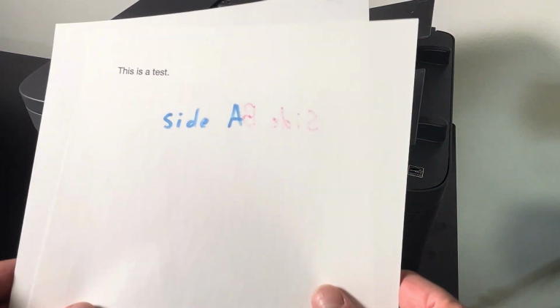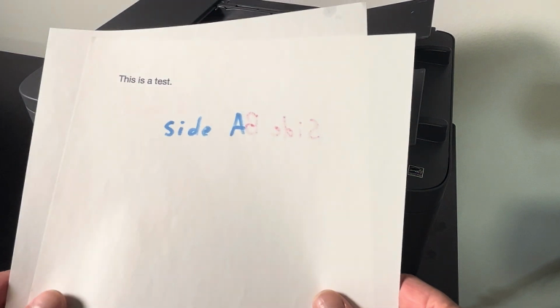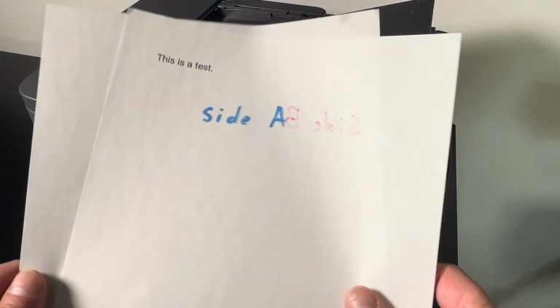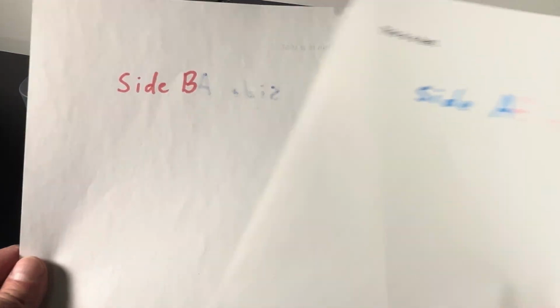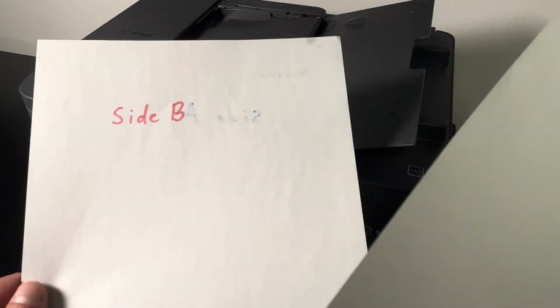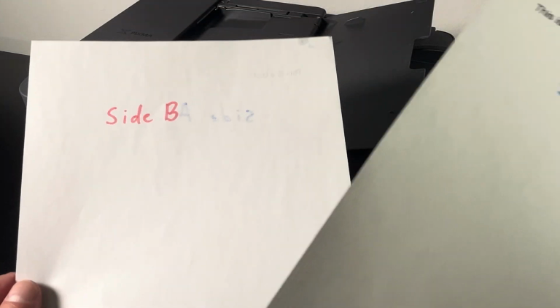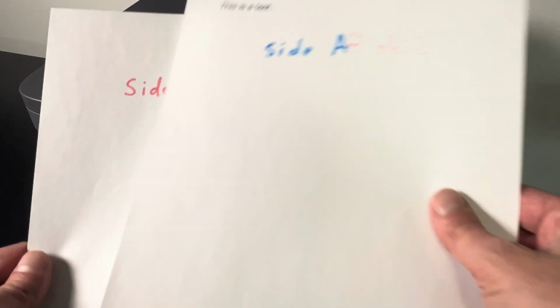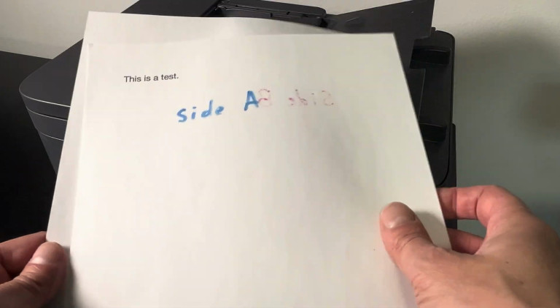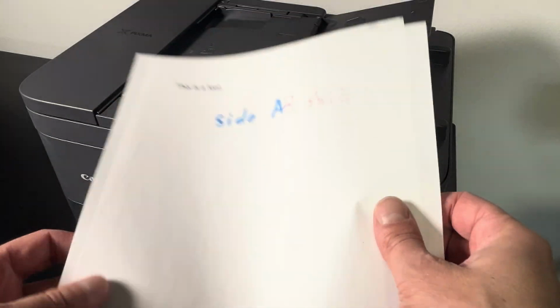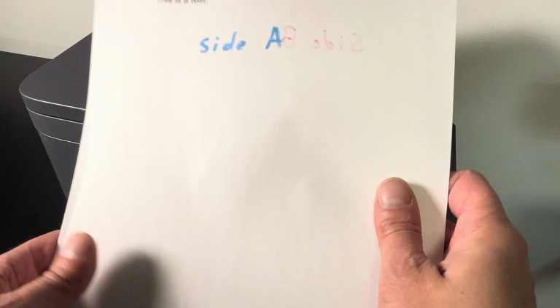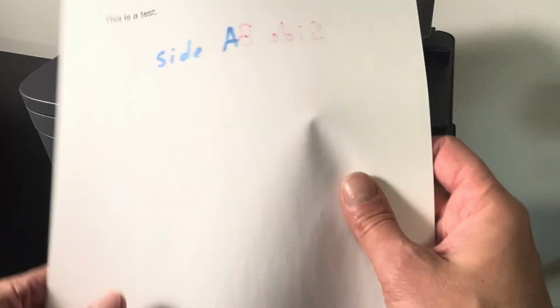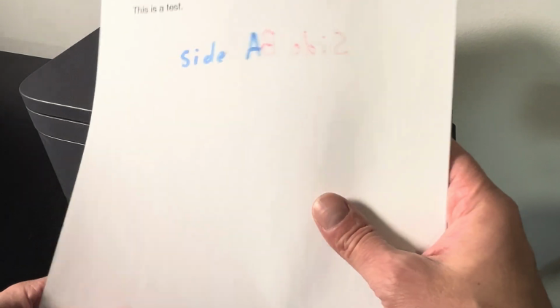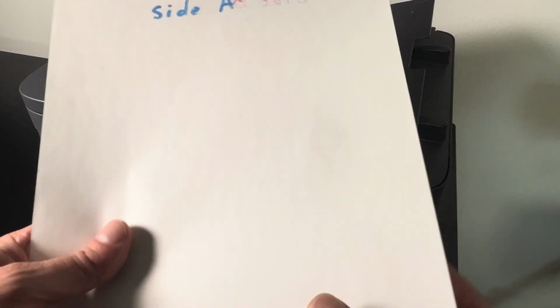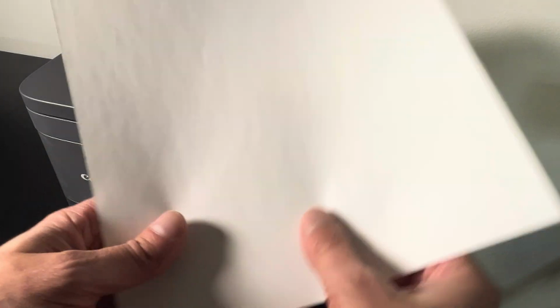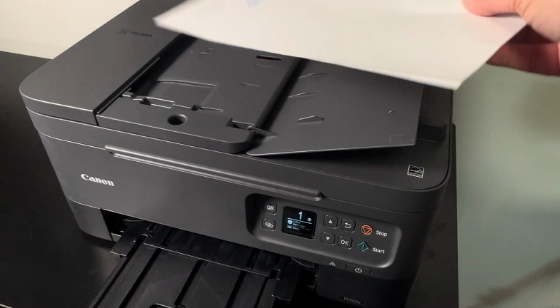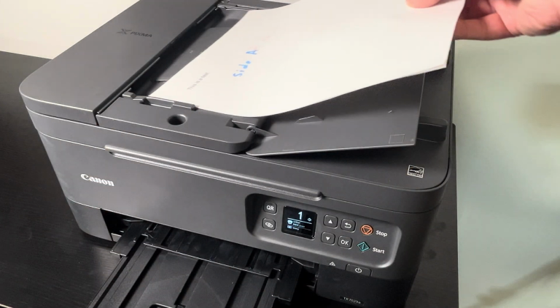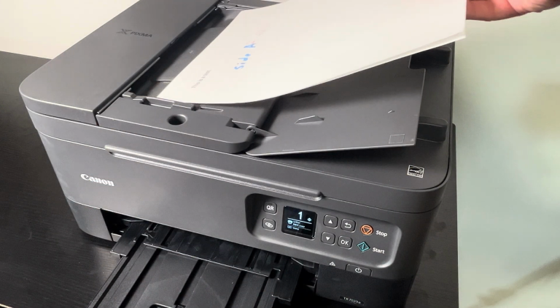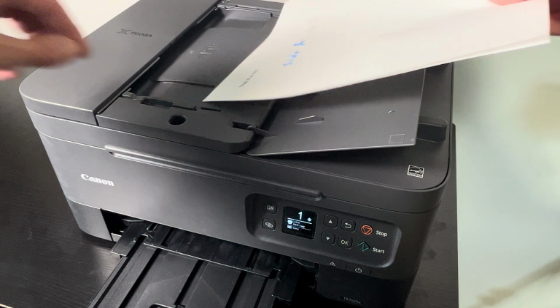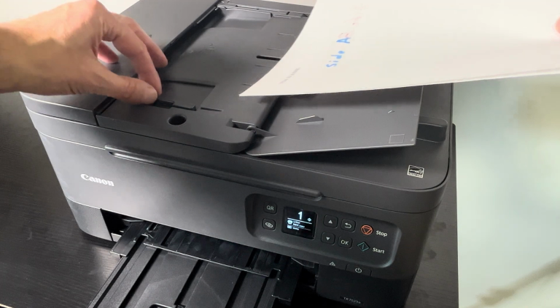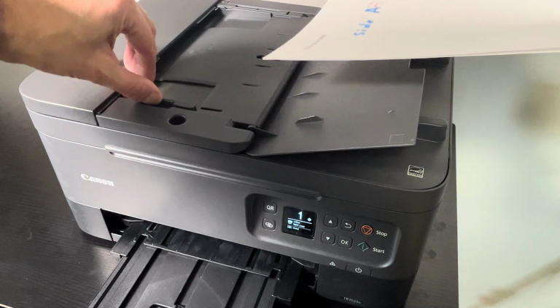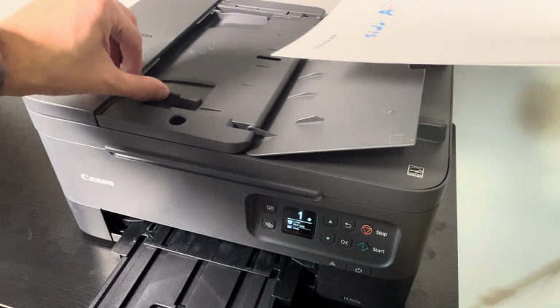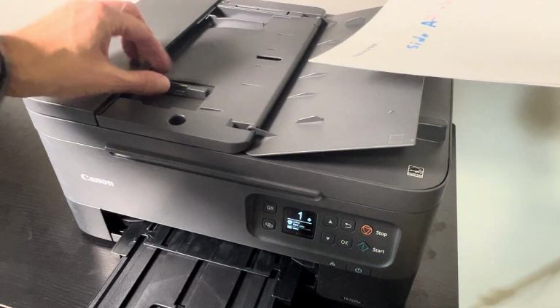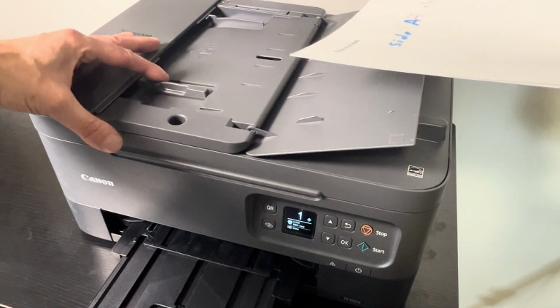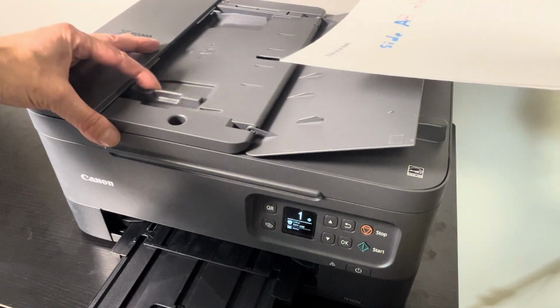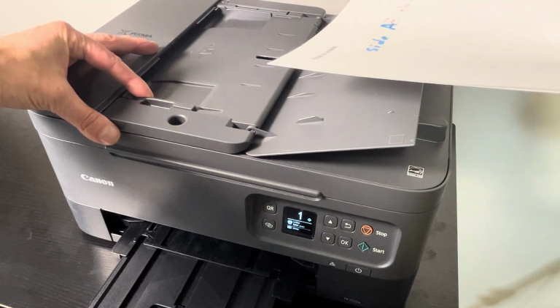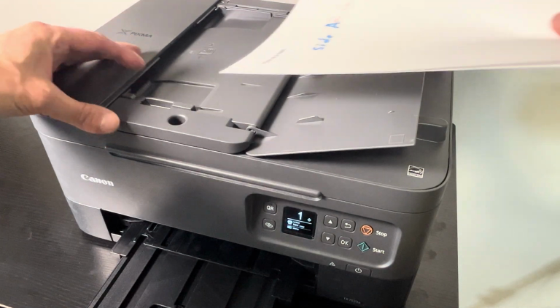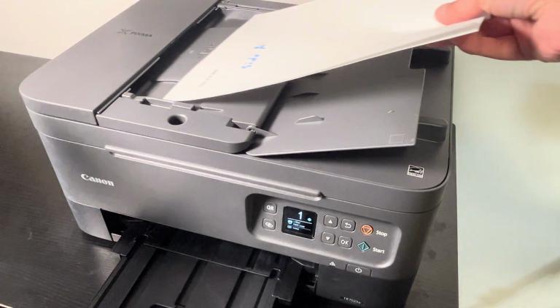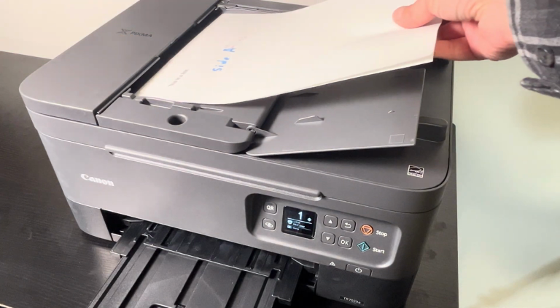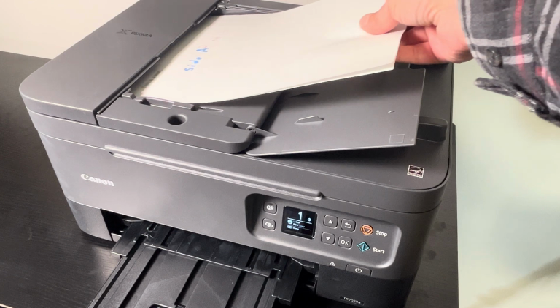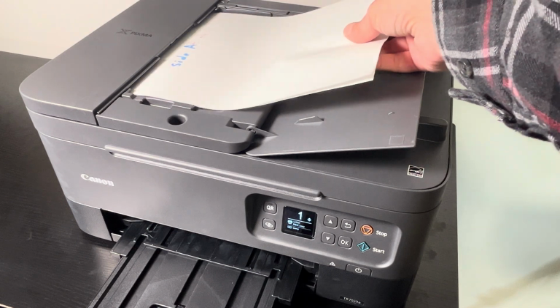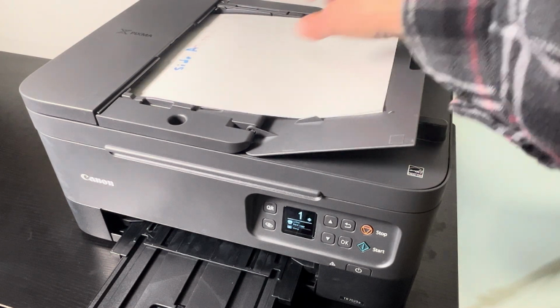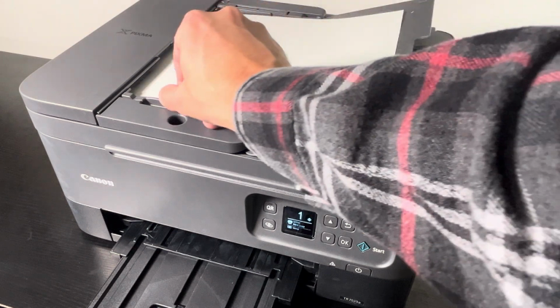Here we just have two pages, and the important part is these pages are one-sided at this point. We're making sure that the first page we want to have printed is going to be on the top.